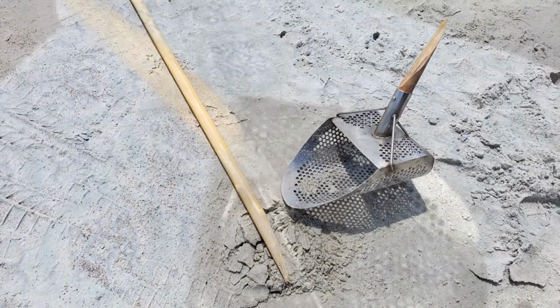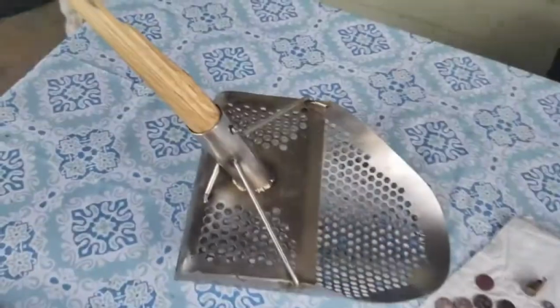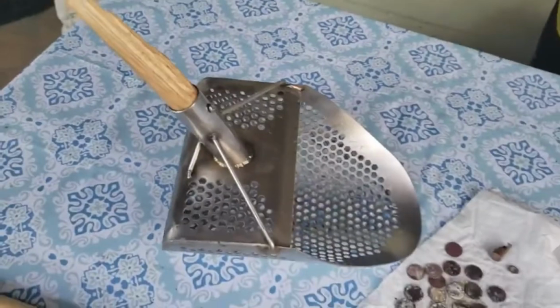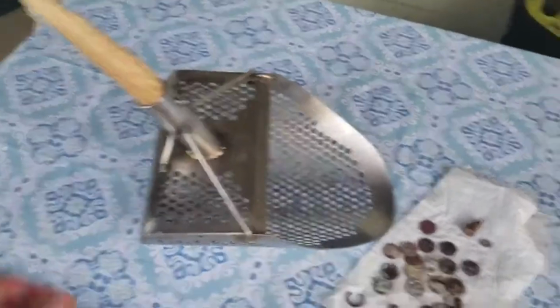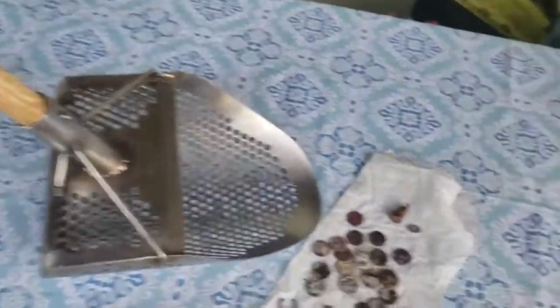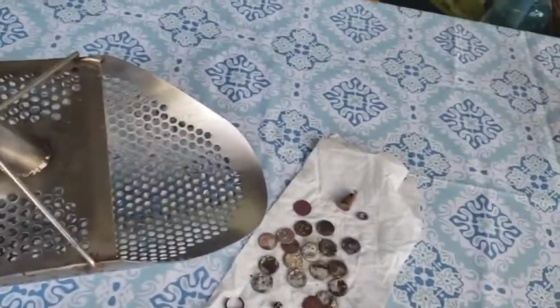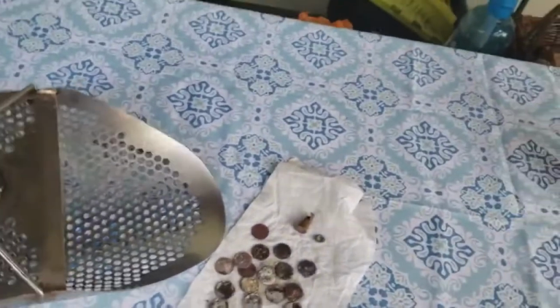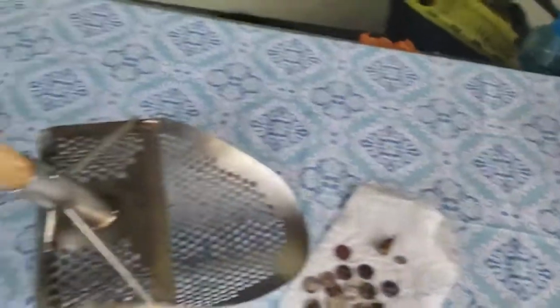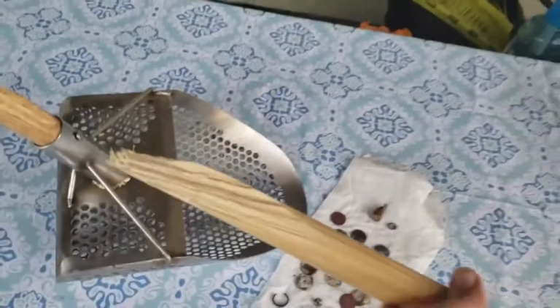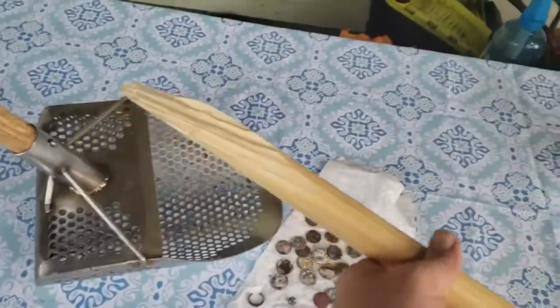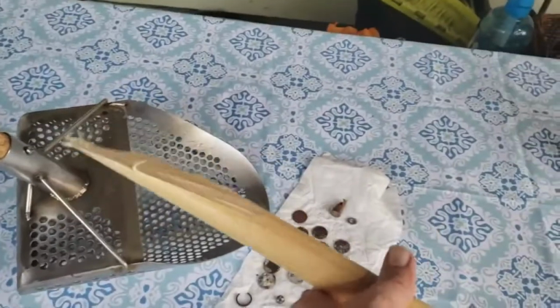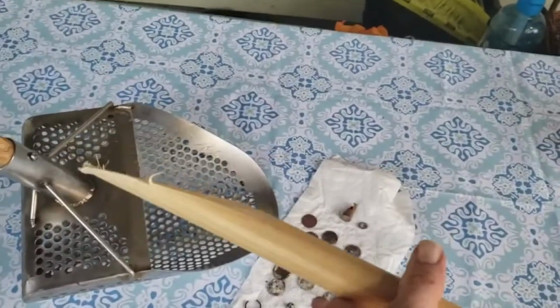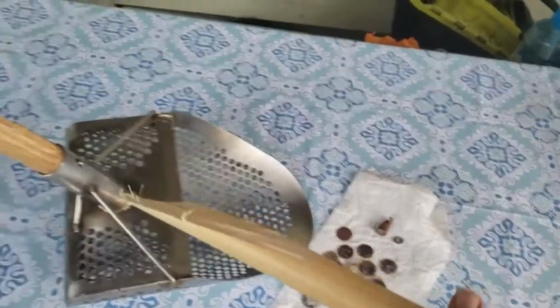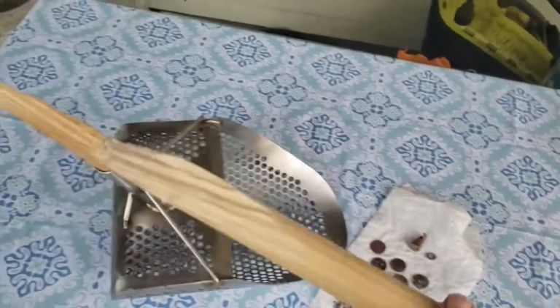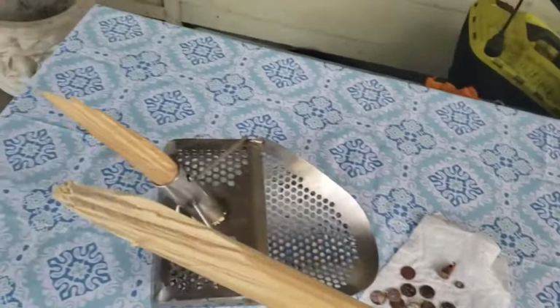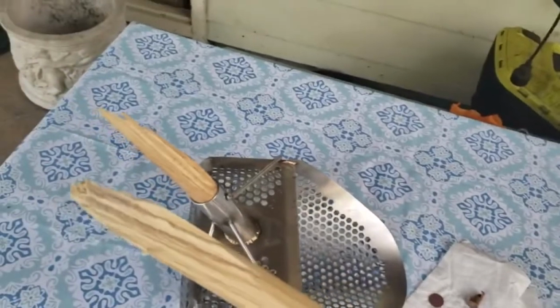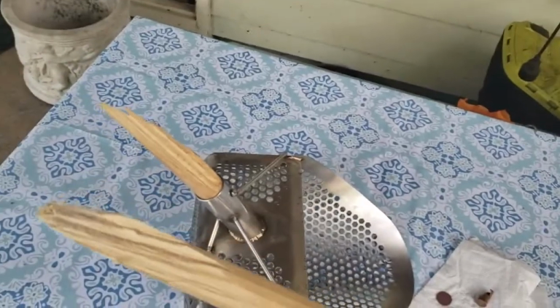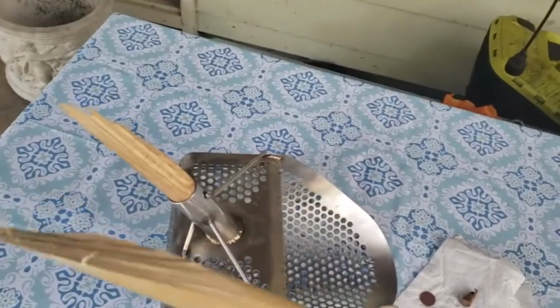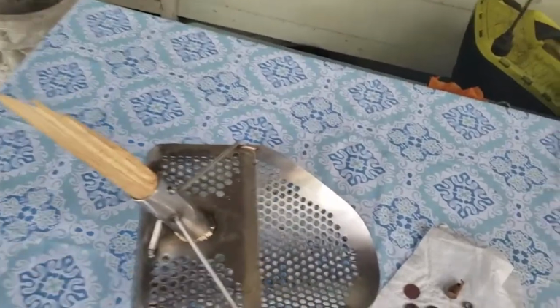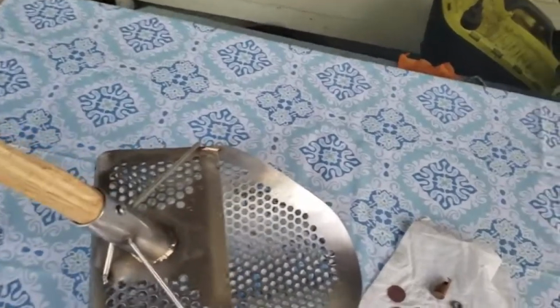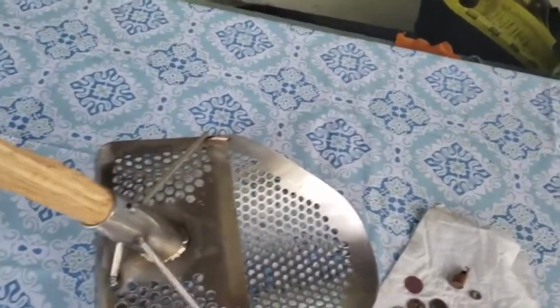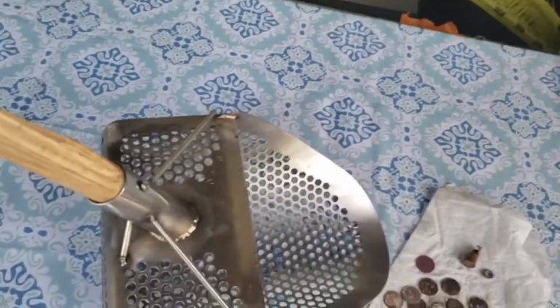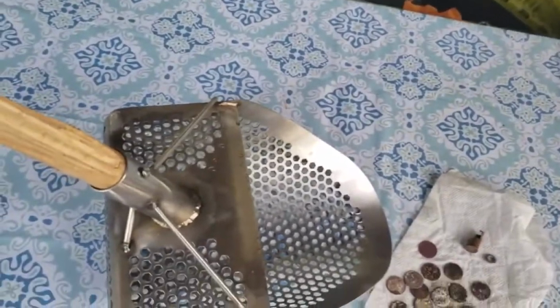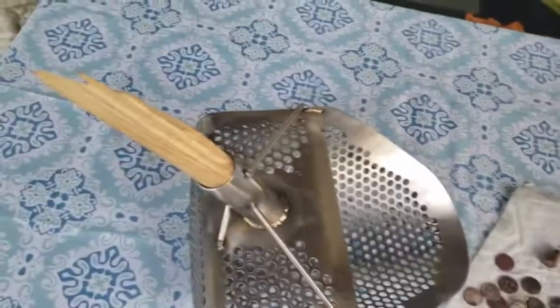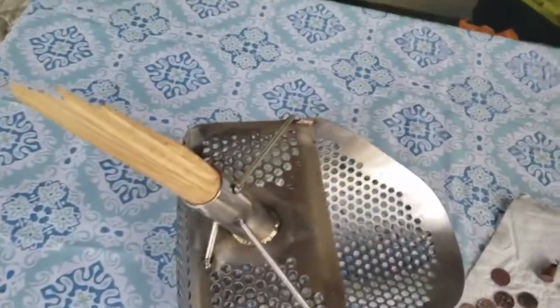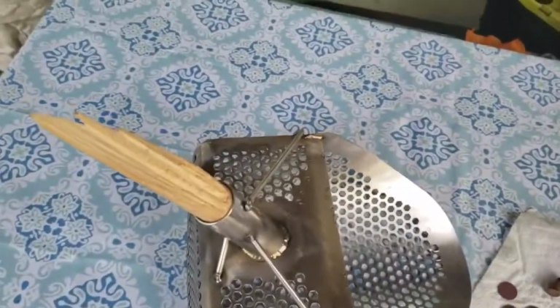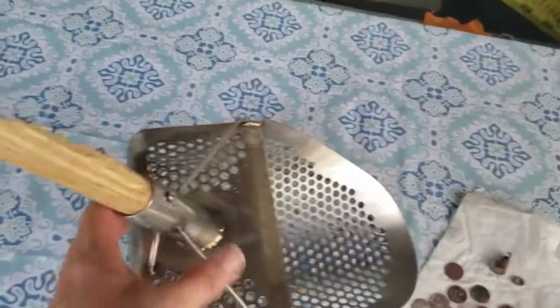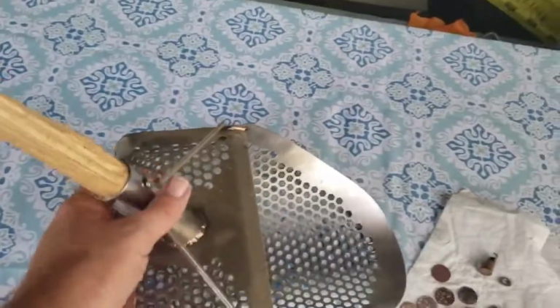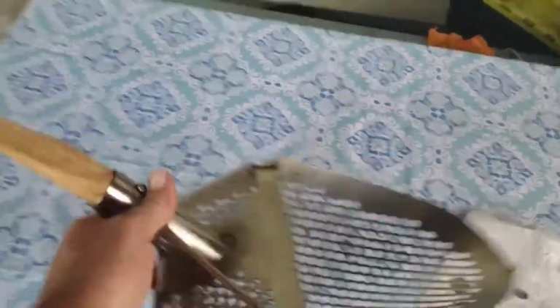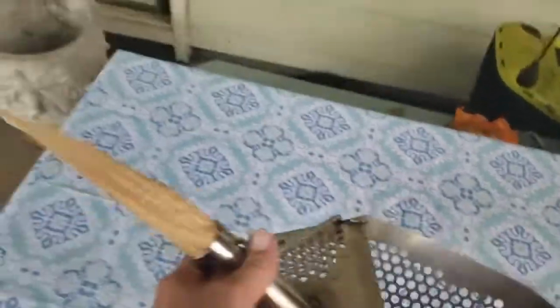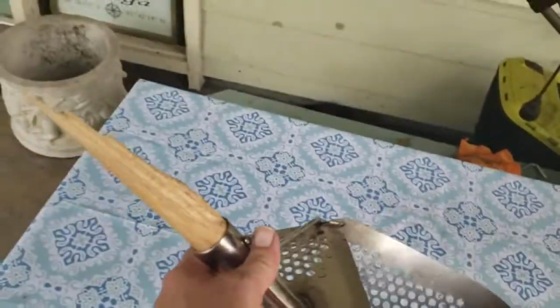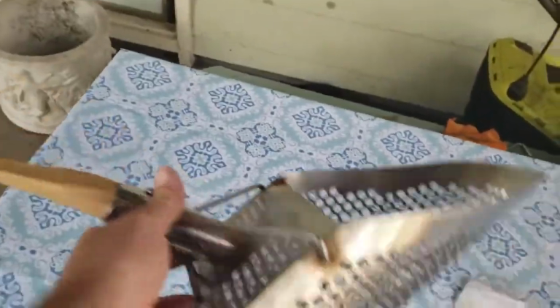Well, here we are with the aftermath of trying out the scoop. The scoop worked fine — my stick, not so much.